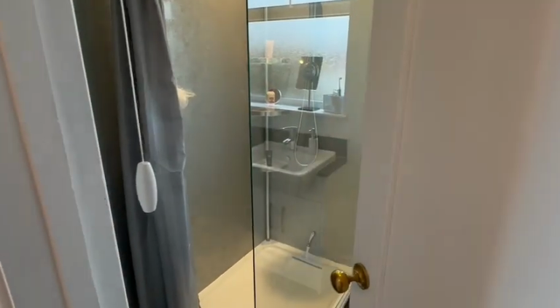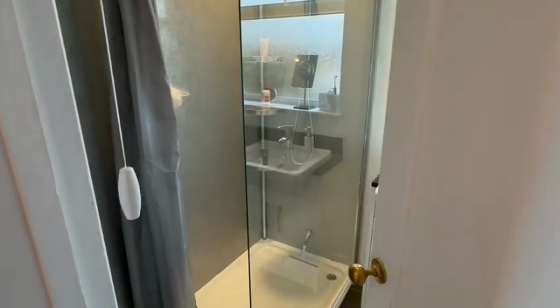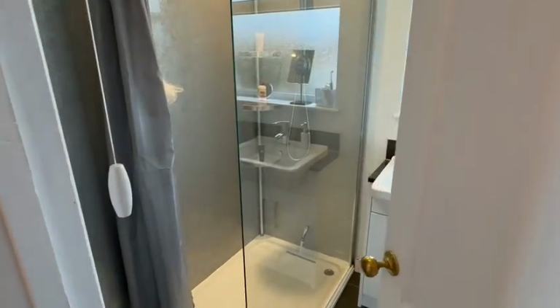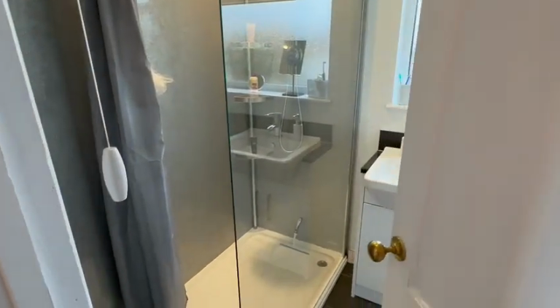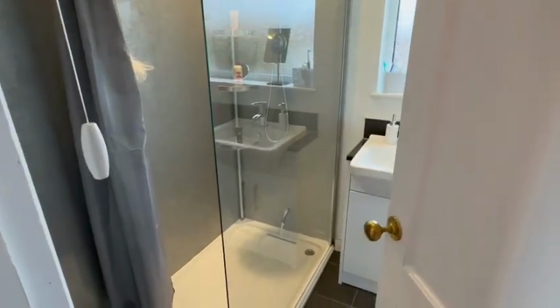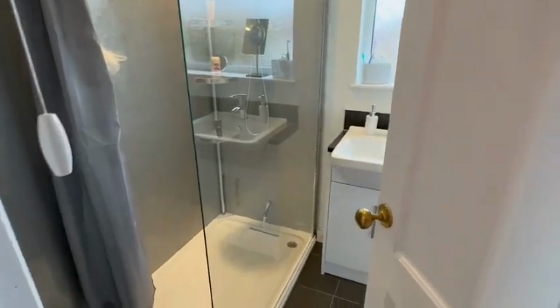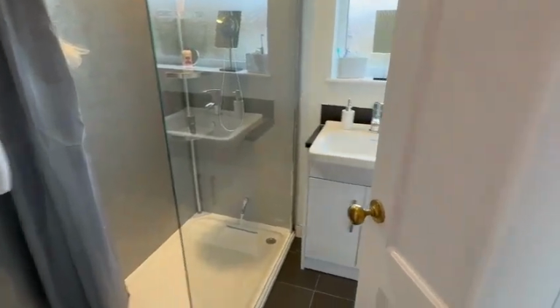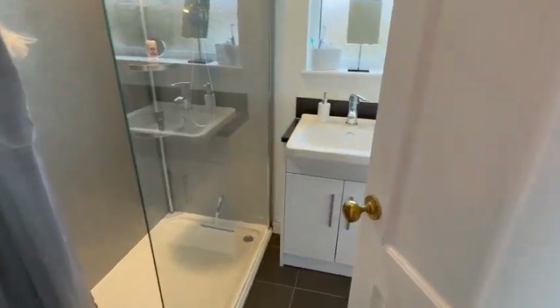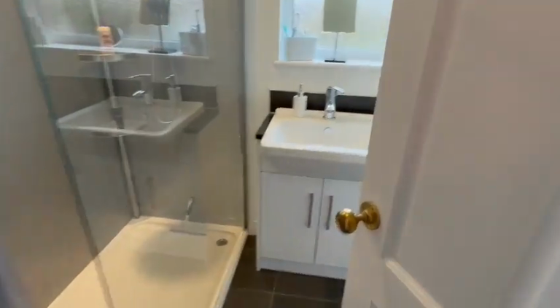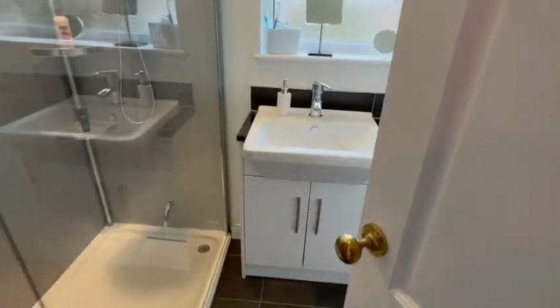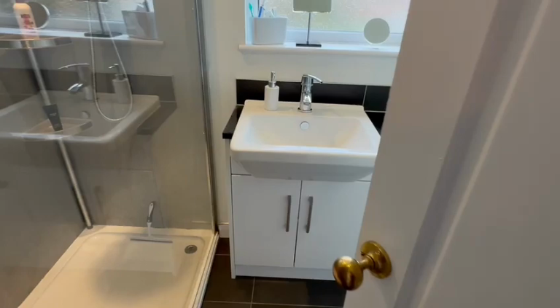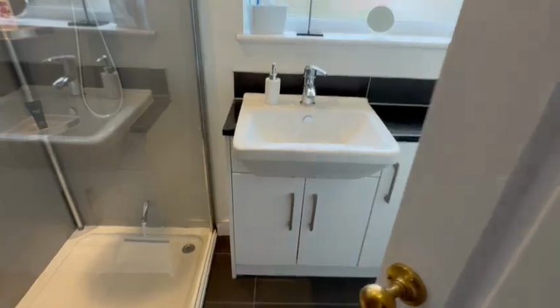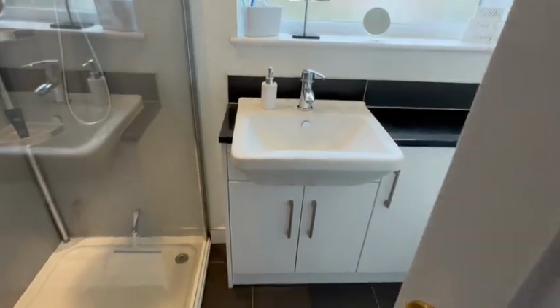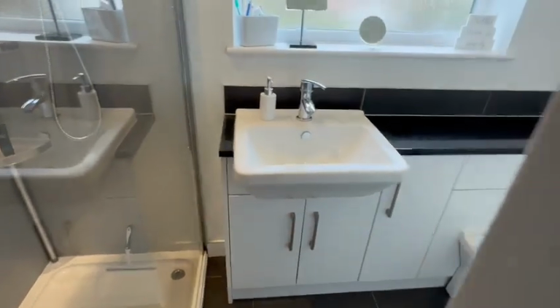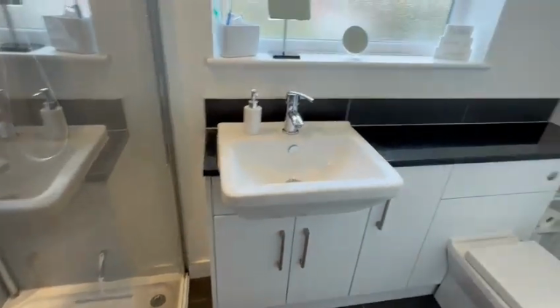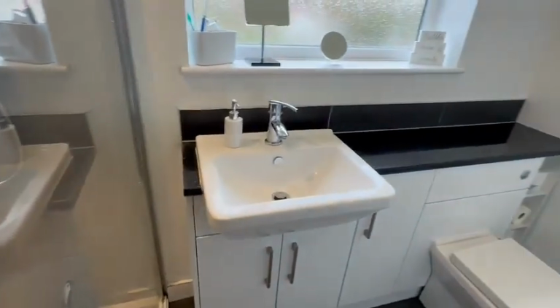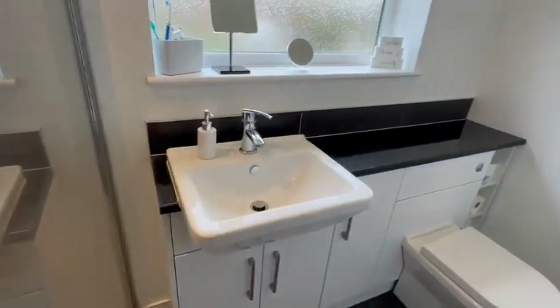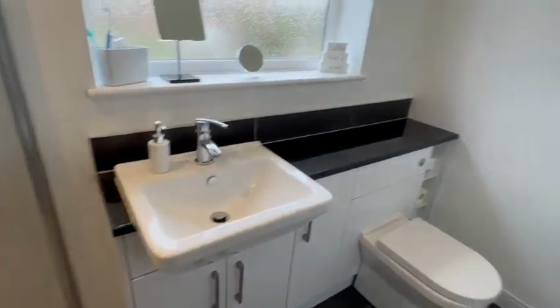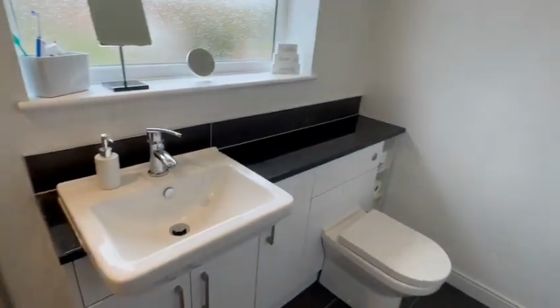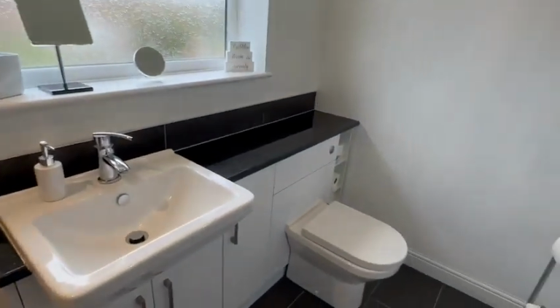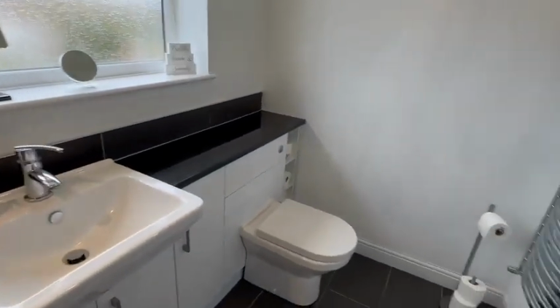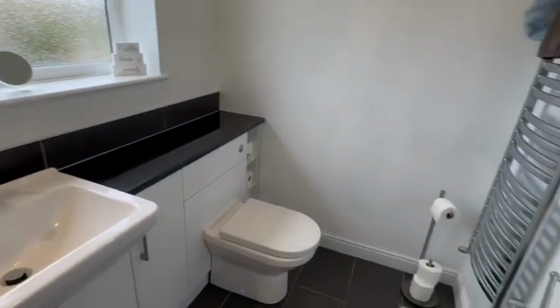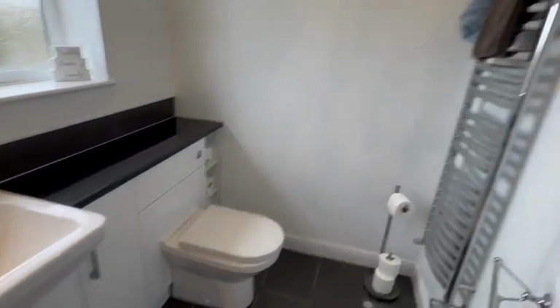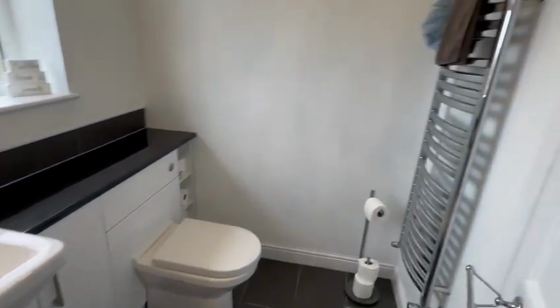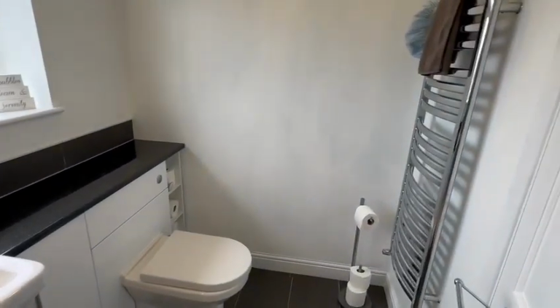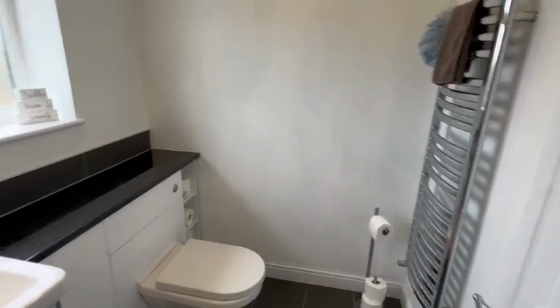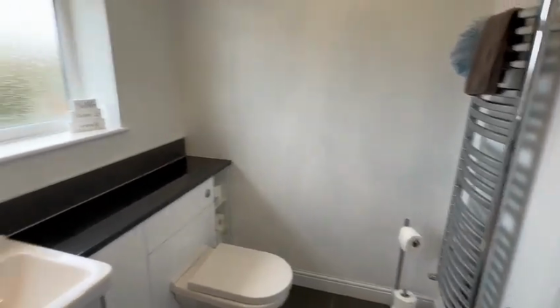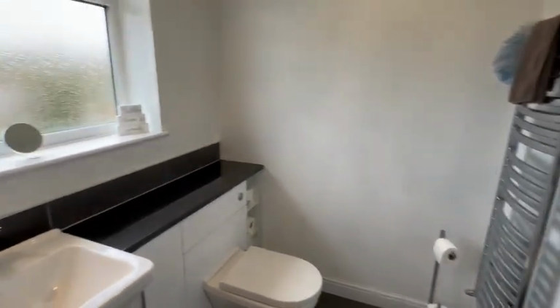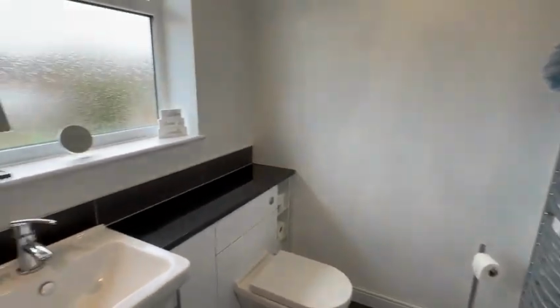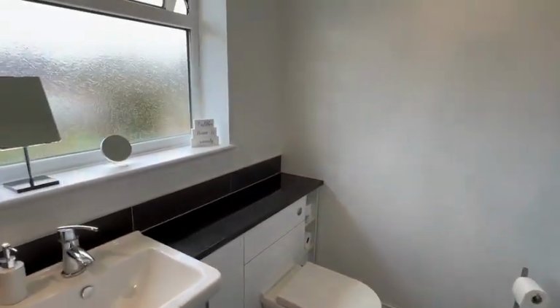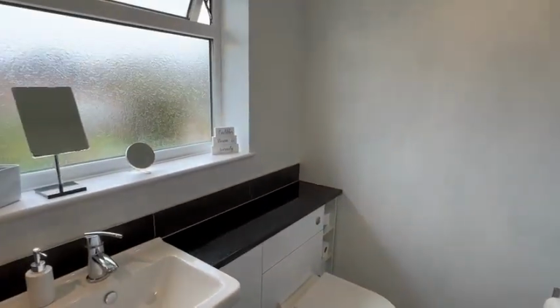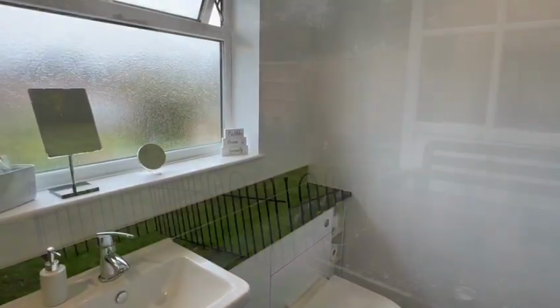Finishing off upstairs you have the modern shower room with a good-sized shower cubicle, vanity wash hand basin, tiled floor for easy maintenance, WC, ladder-style towel rail radiator, and a double-glazed window.